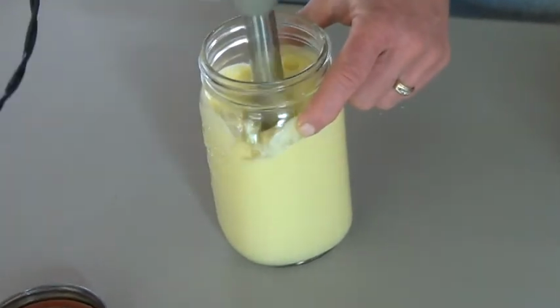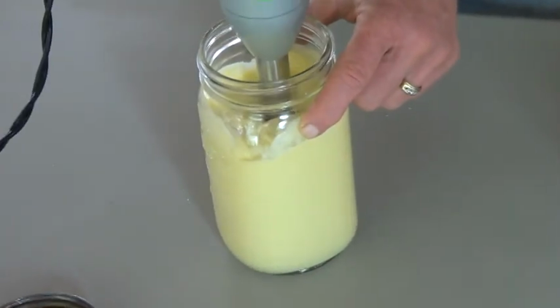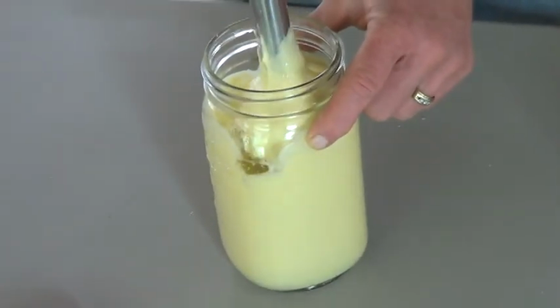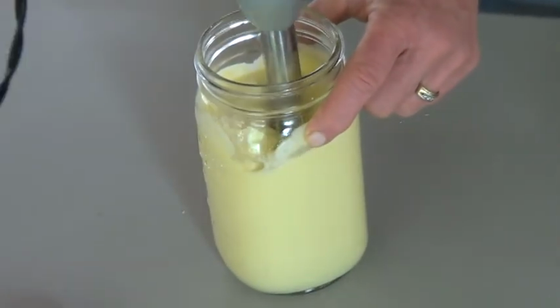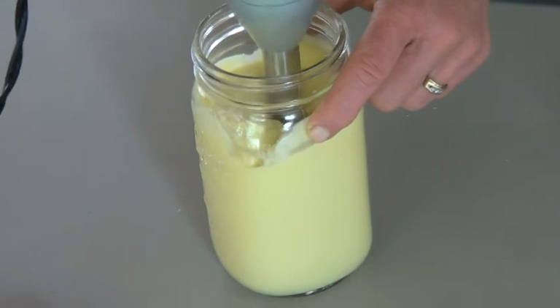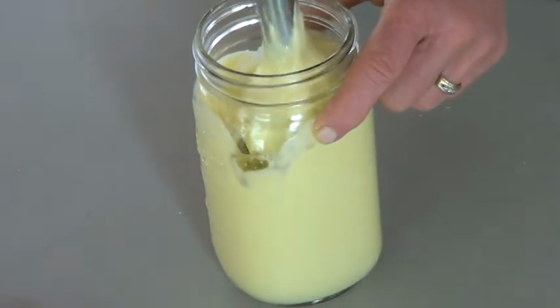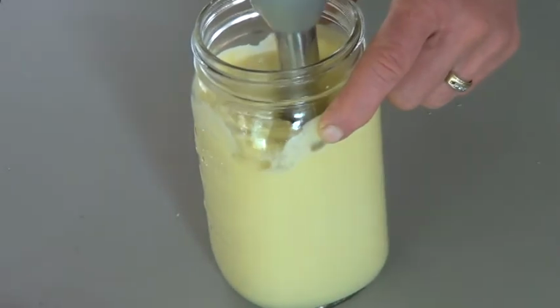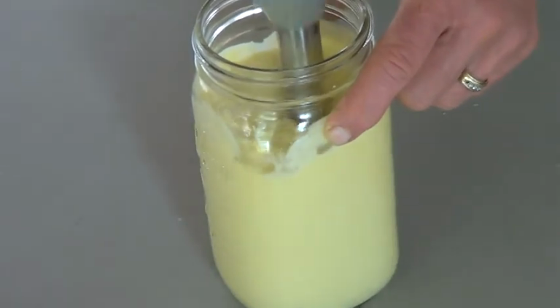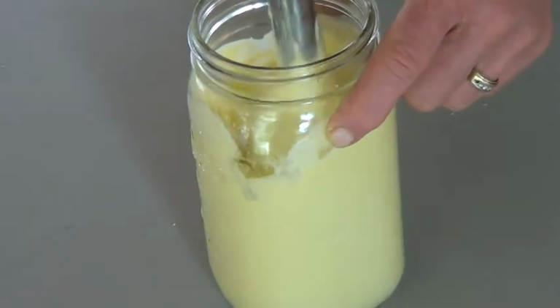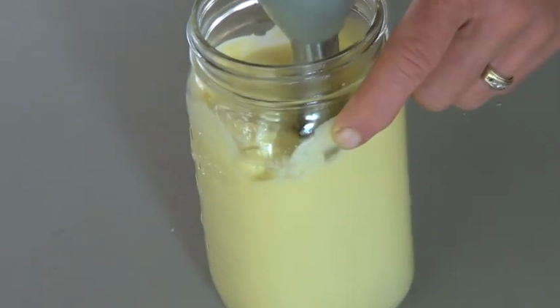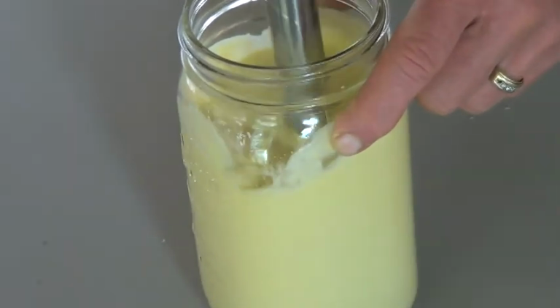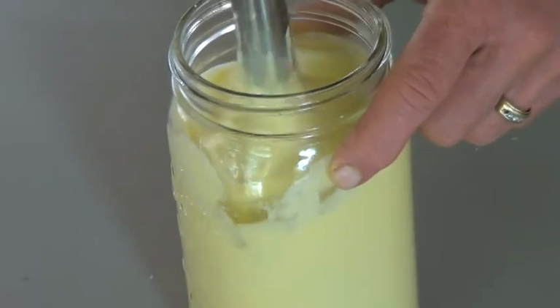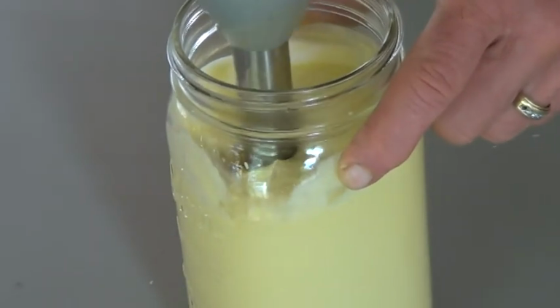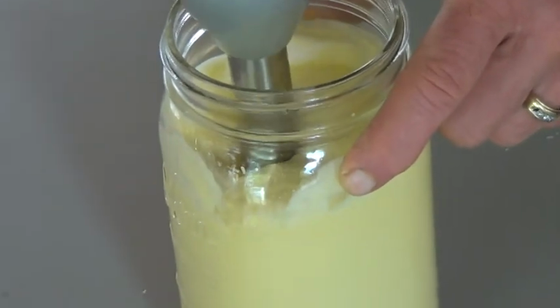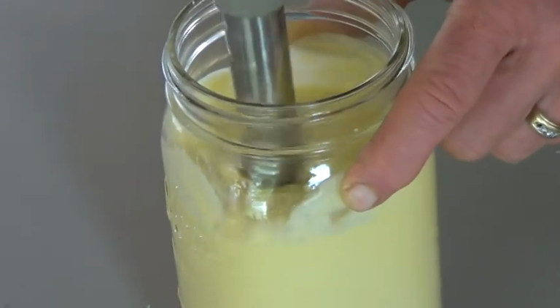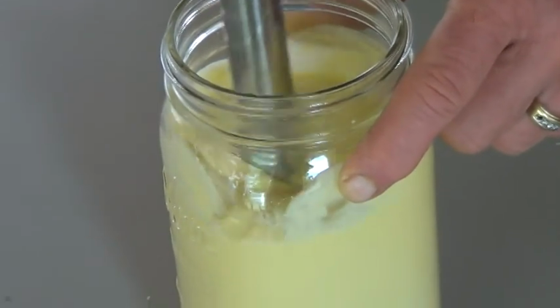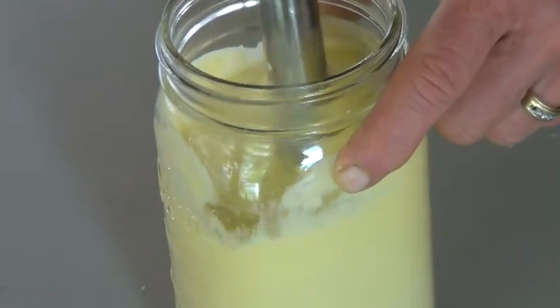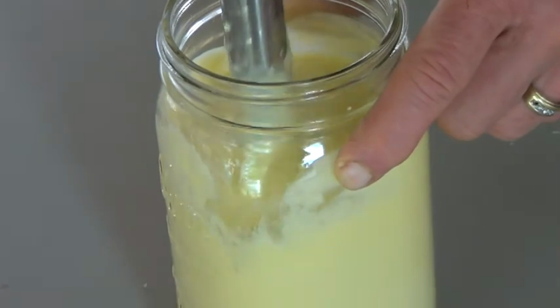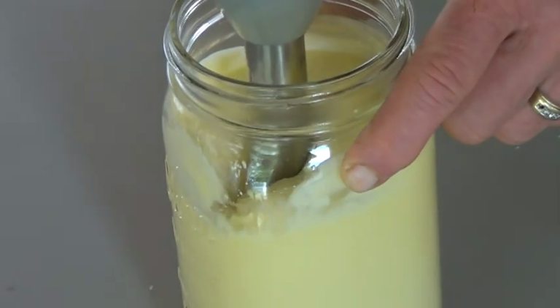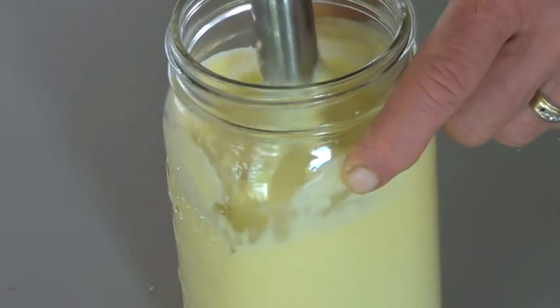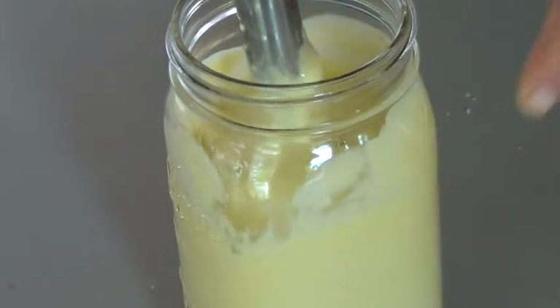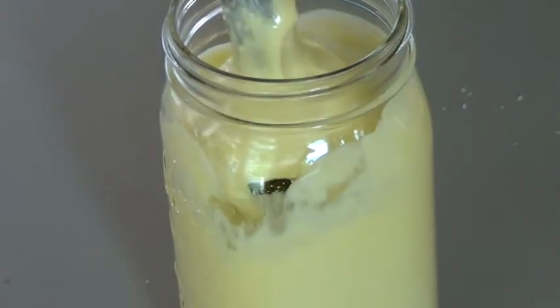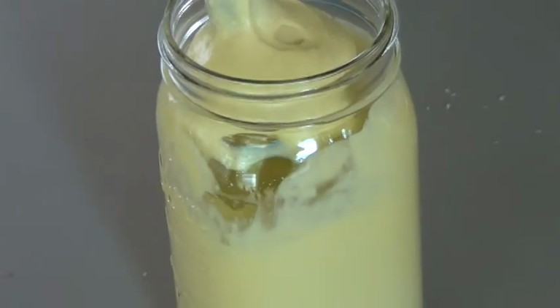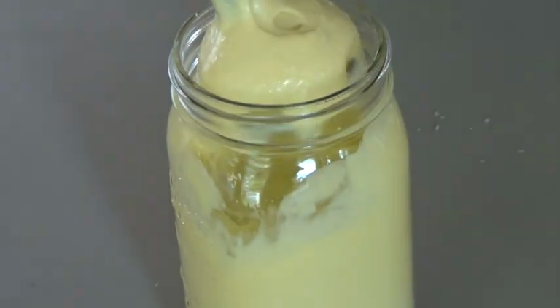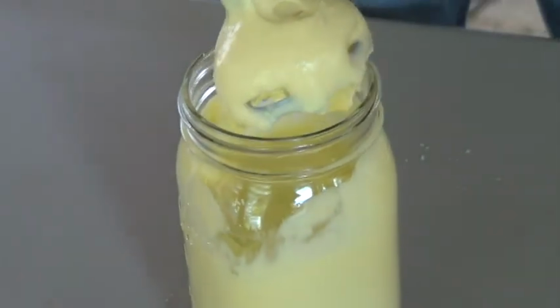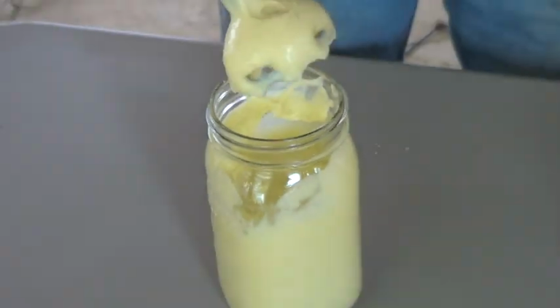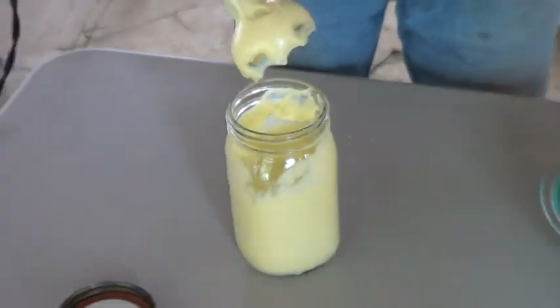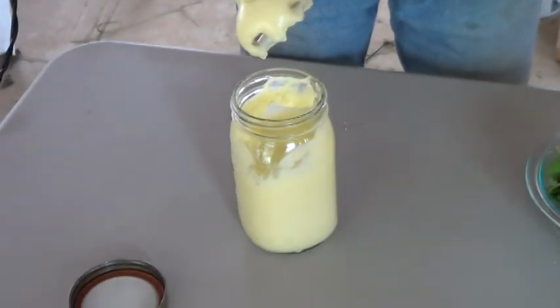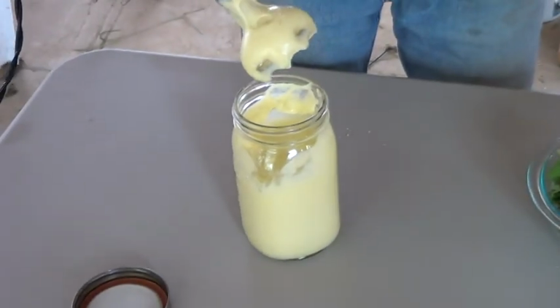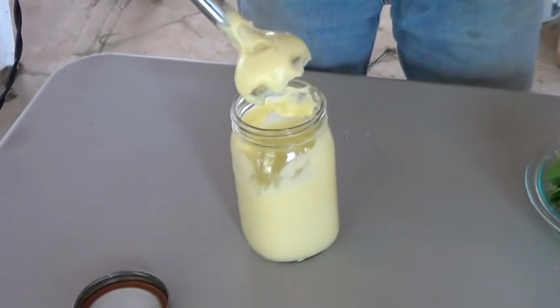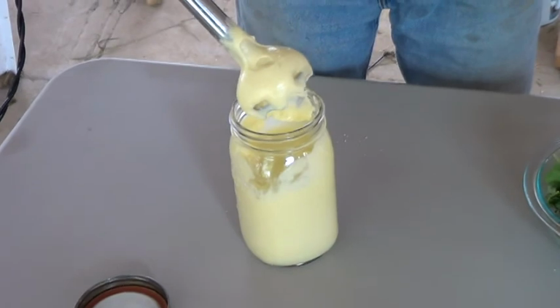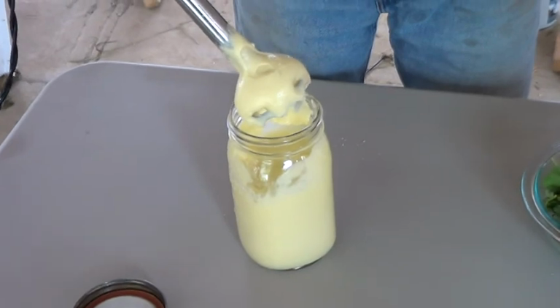Right now, using the stick hand blender, you can keep it going as you want. There we go — that's what it looks like before adding the cilantro.